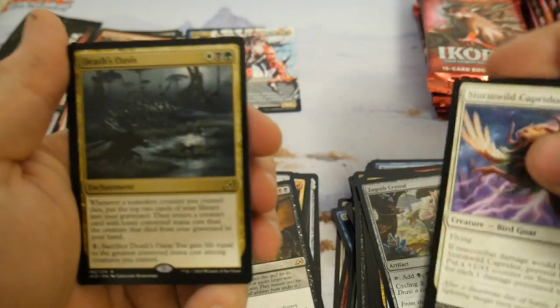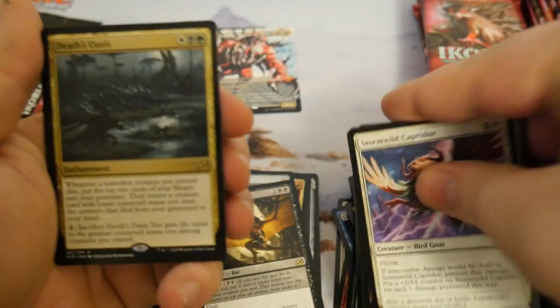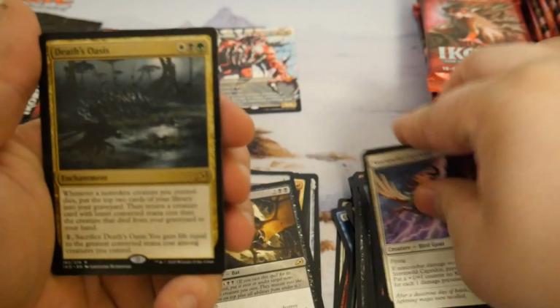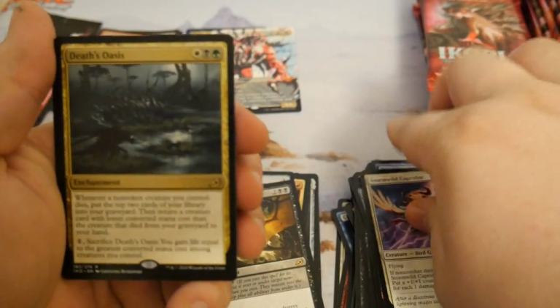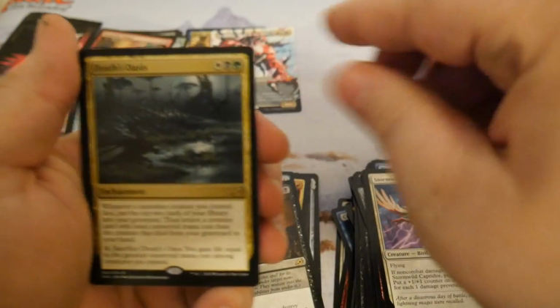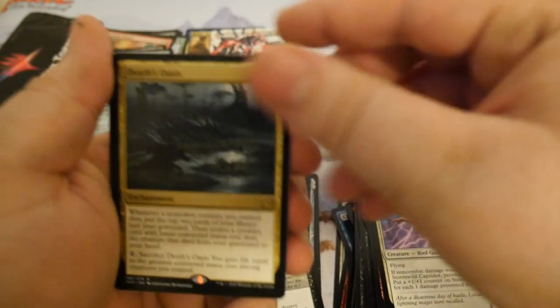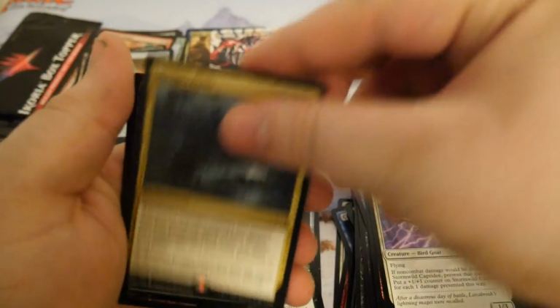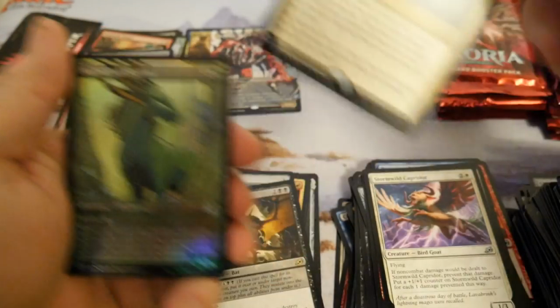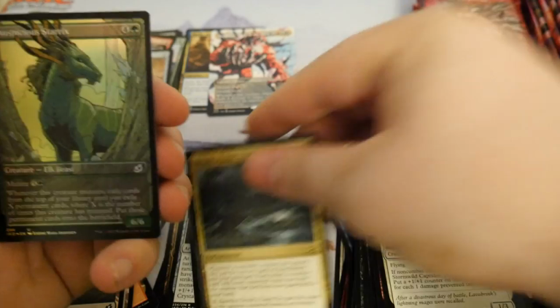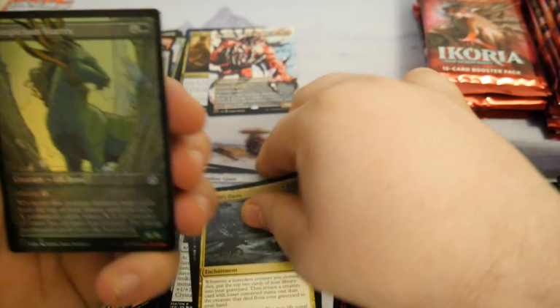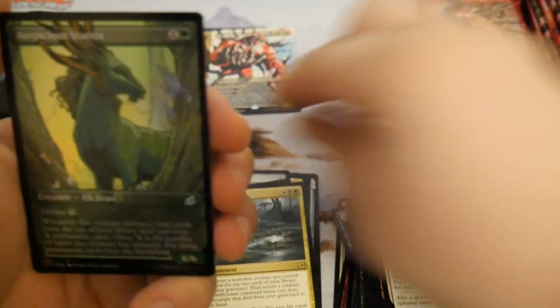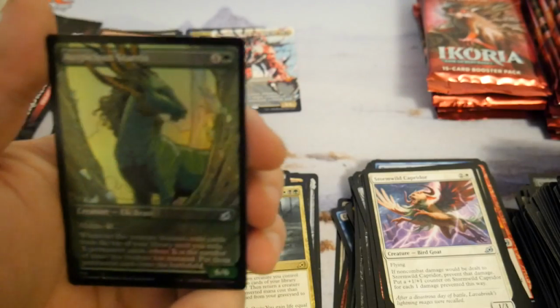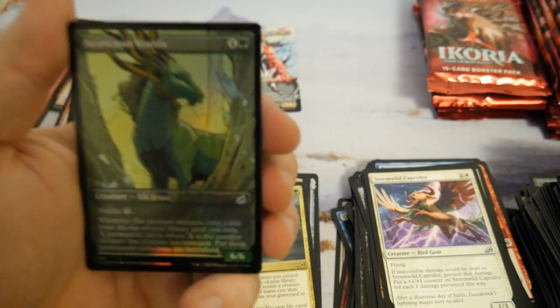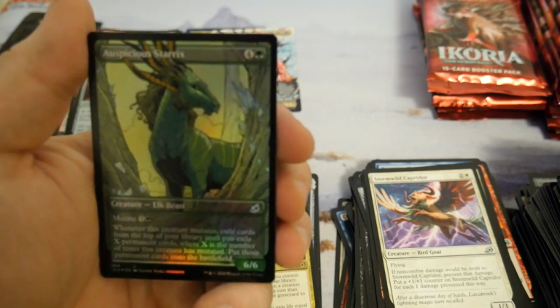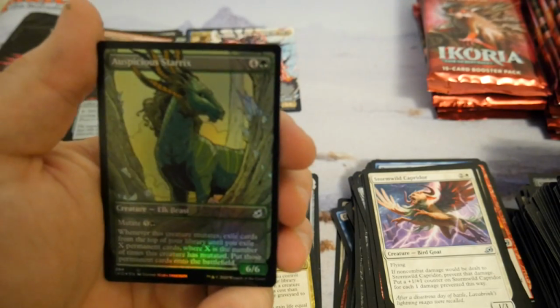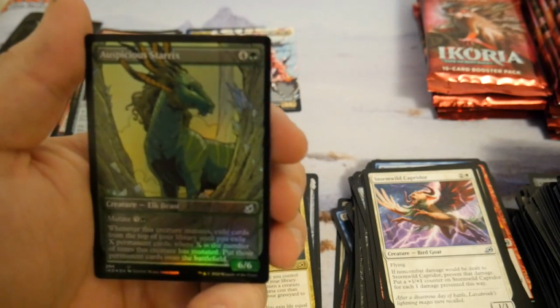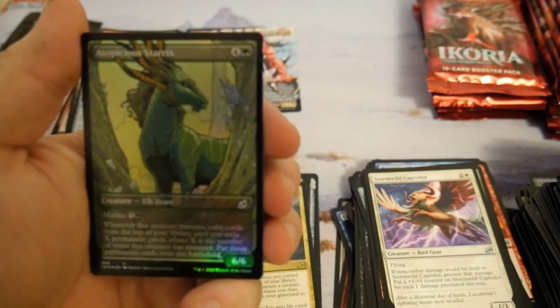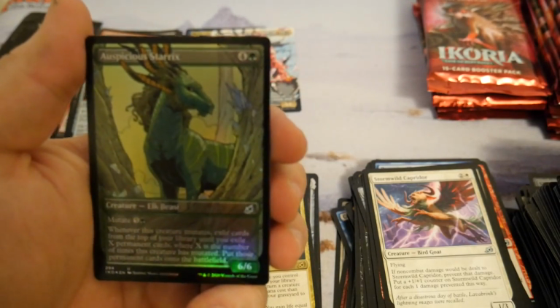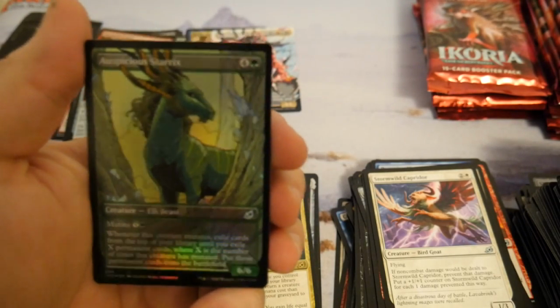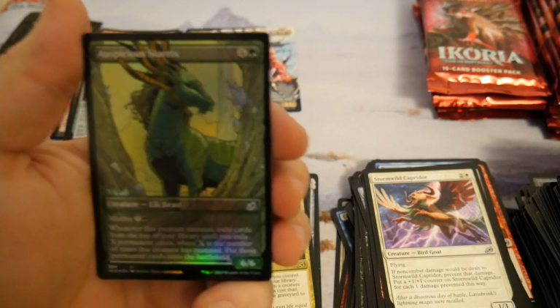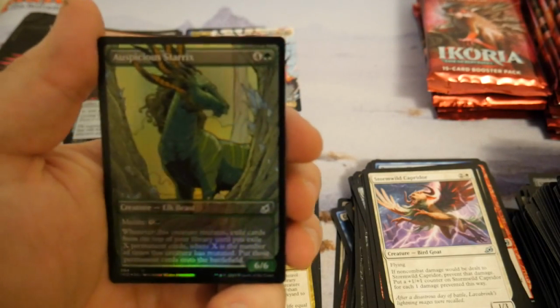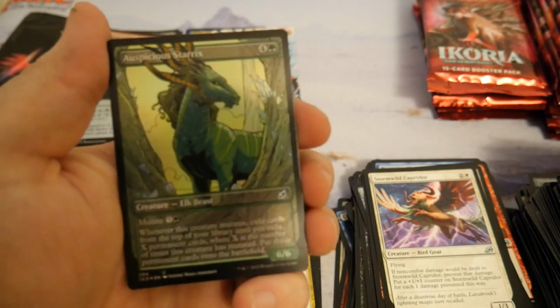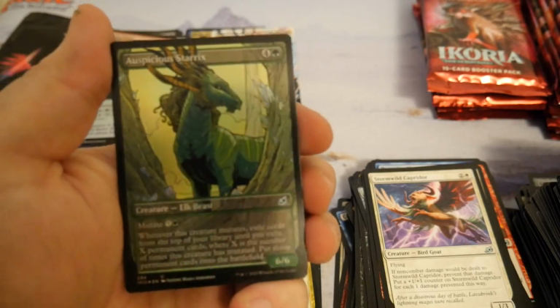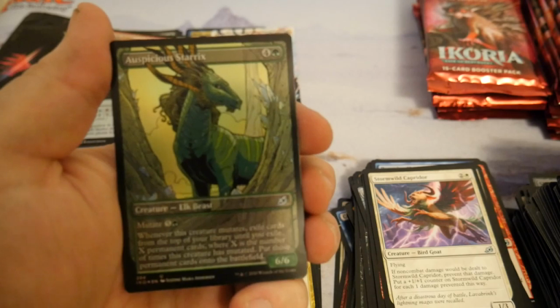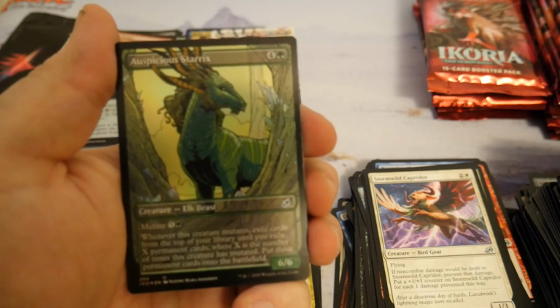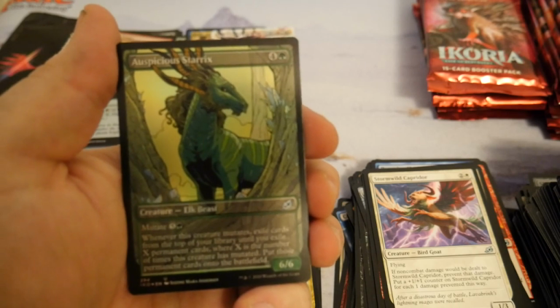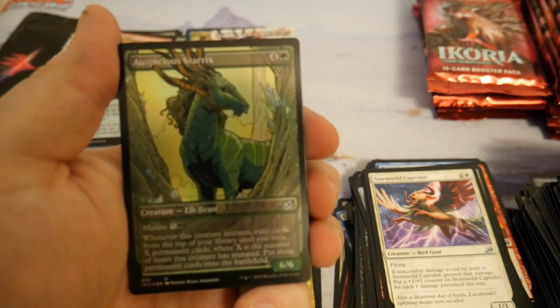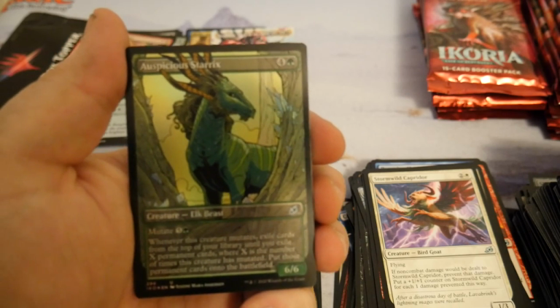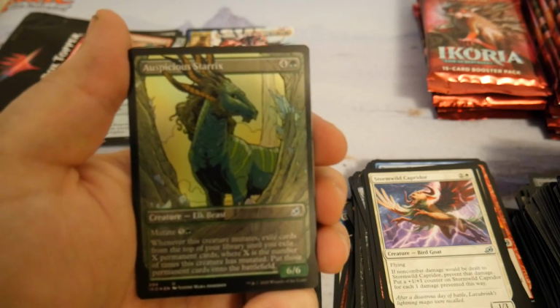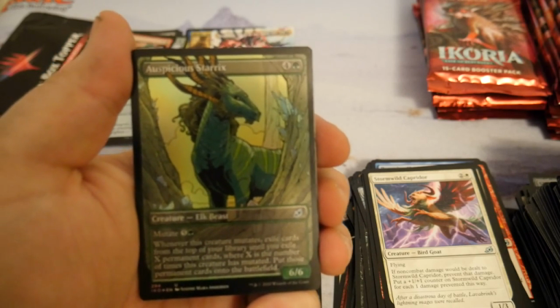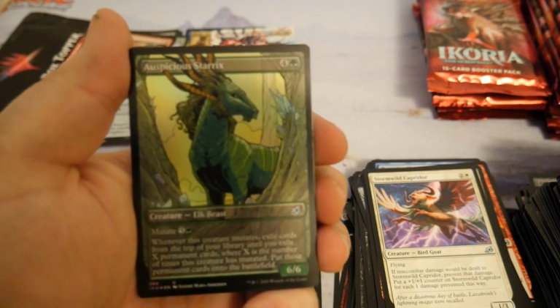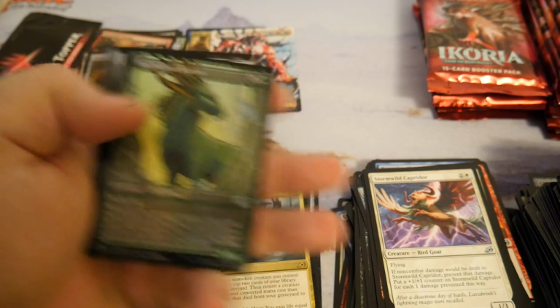Death's Oasis again — cool card. And Auspicious Starrix as a foil — I'm not going to read what it does, but if you'd like to, I'll pause a minute so you can read it.